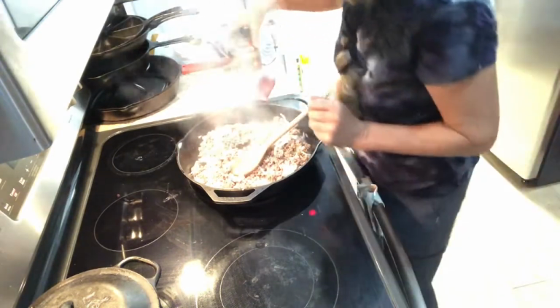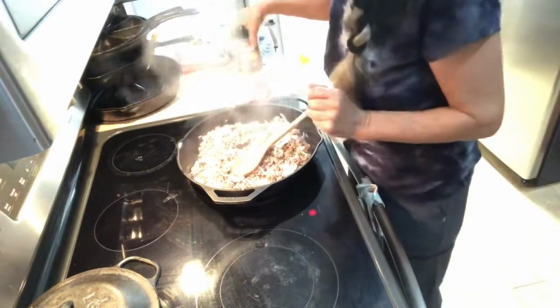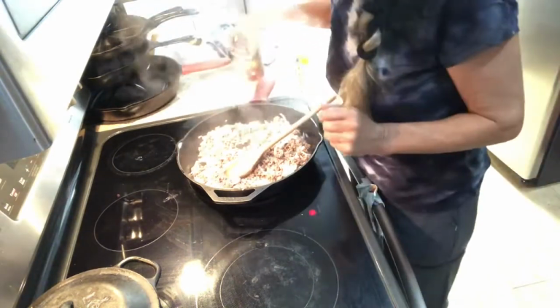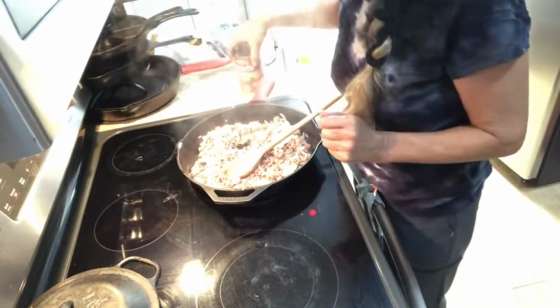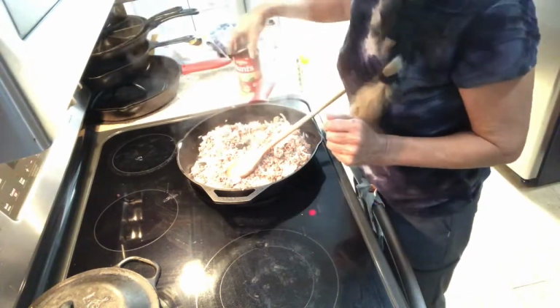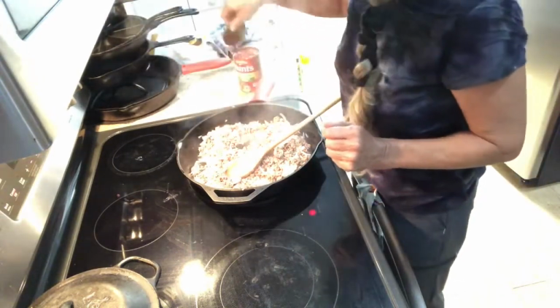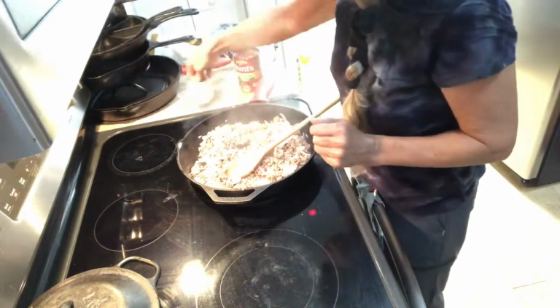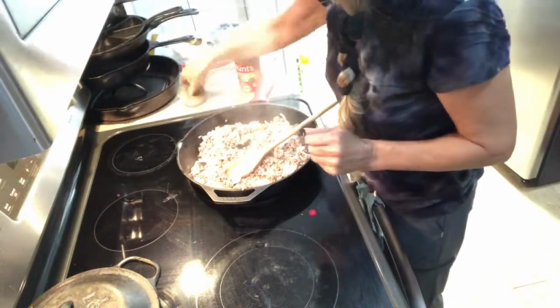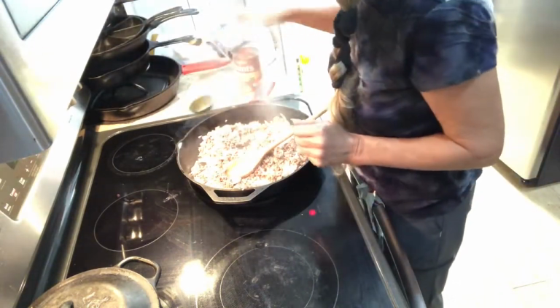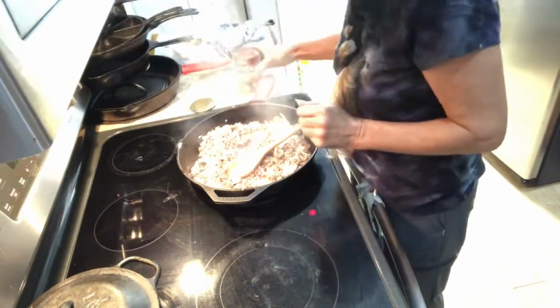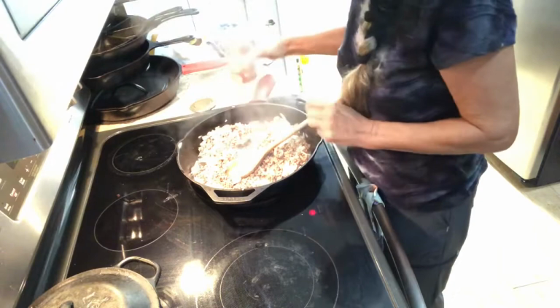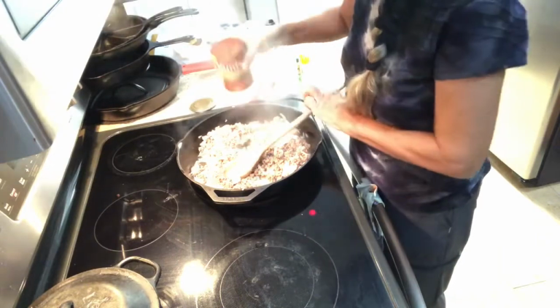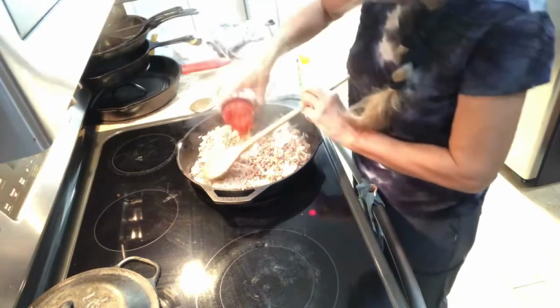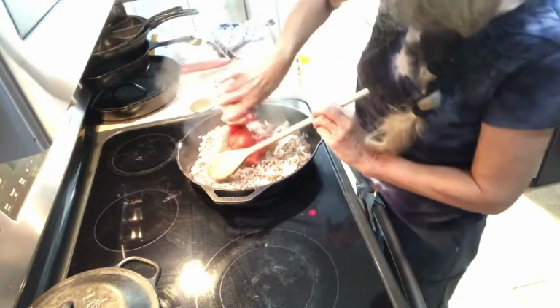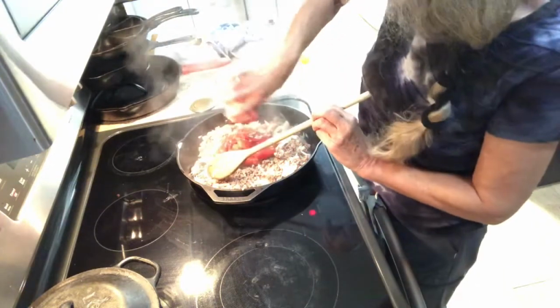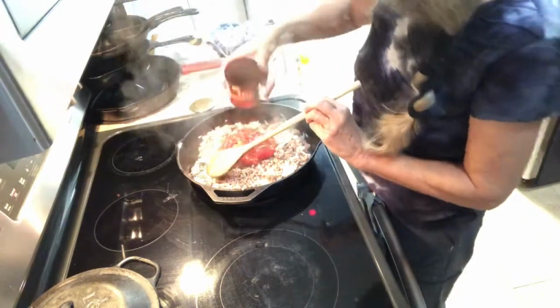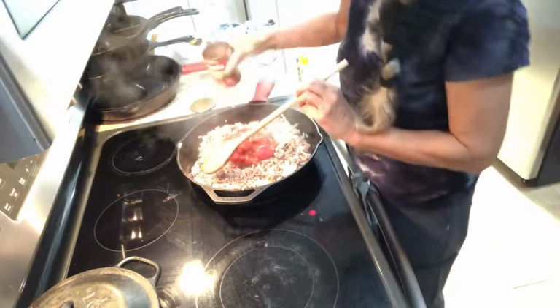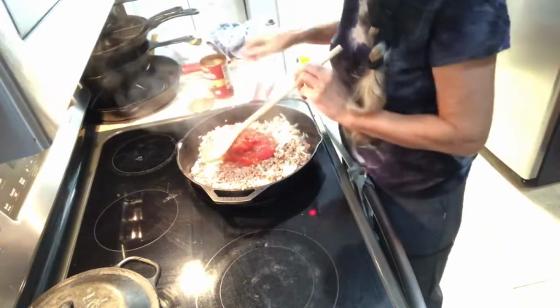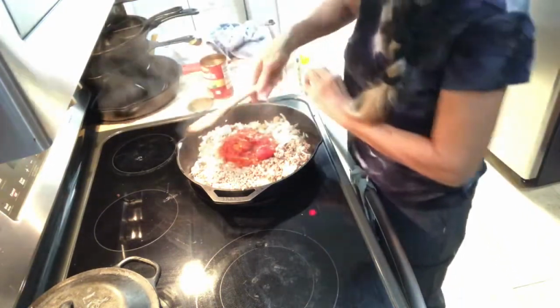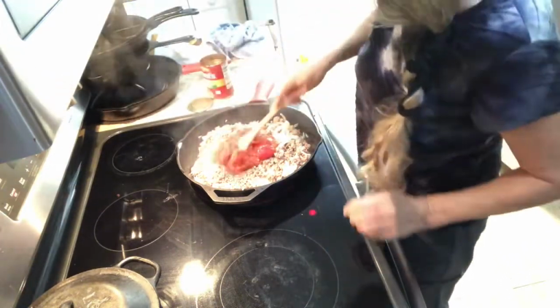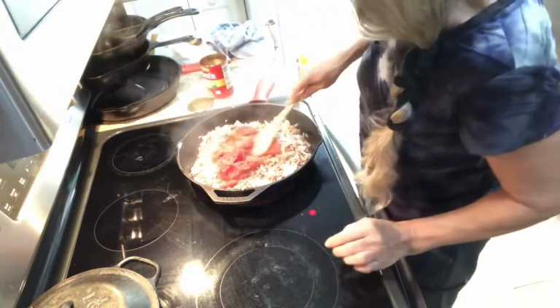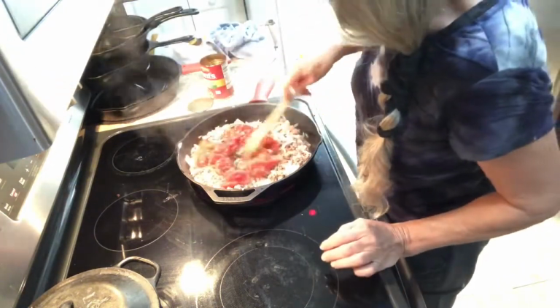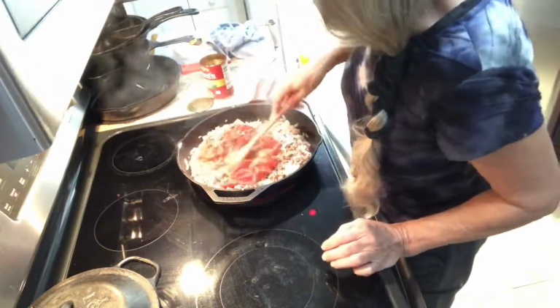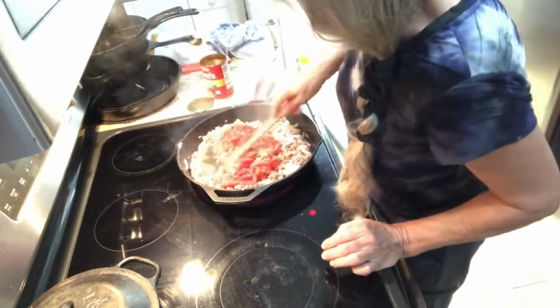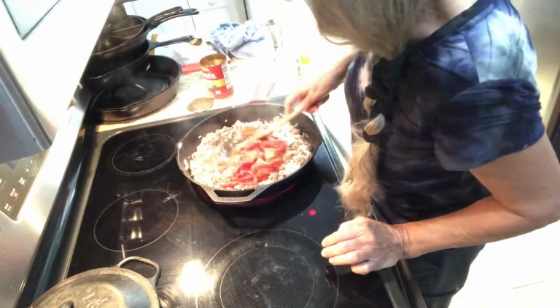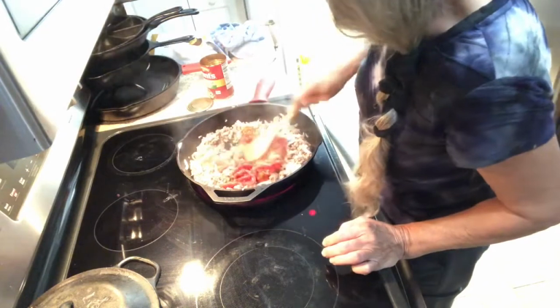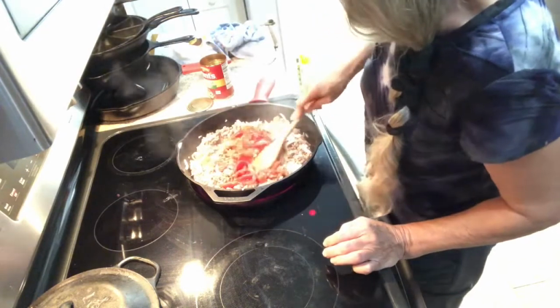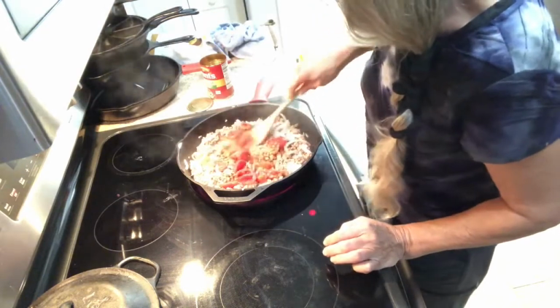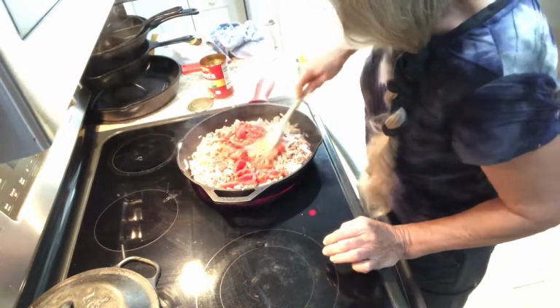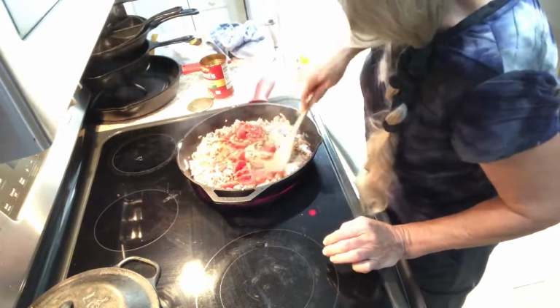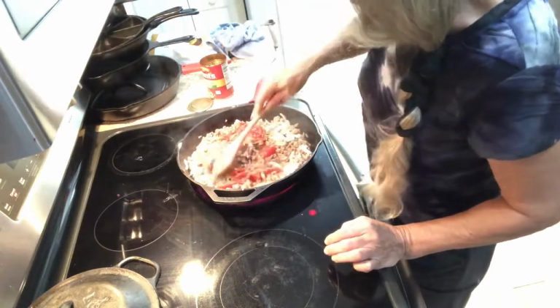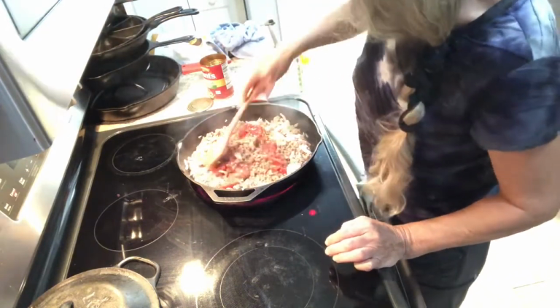You're gonna take a can of stewed tomatoes and pour that in, and mix it around.